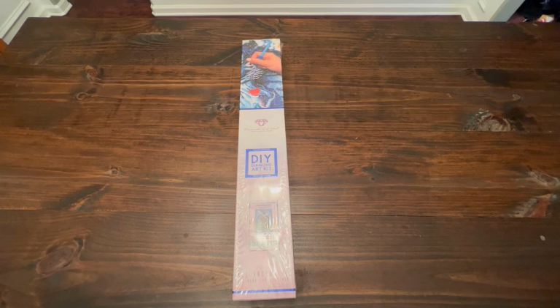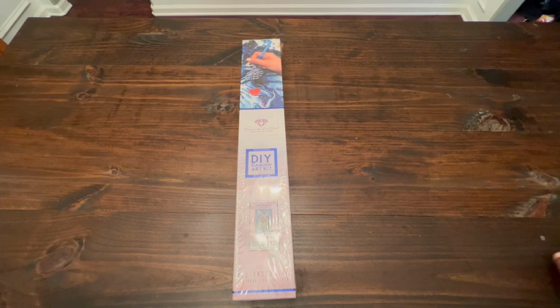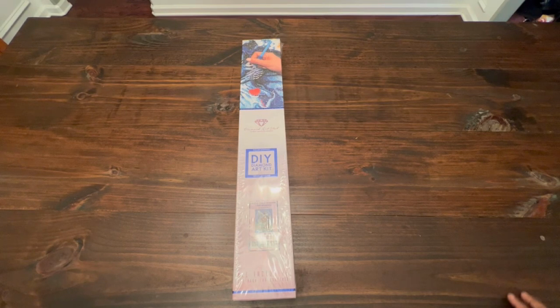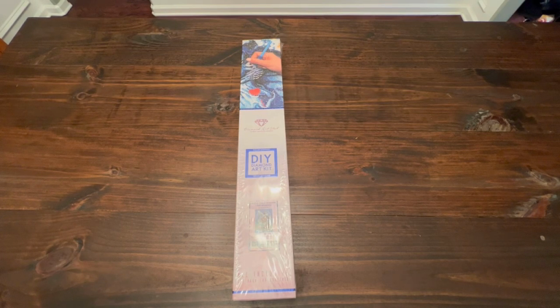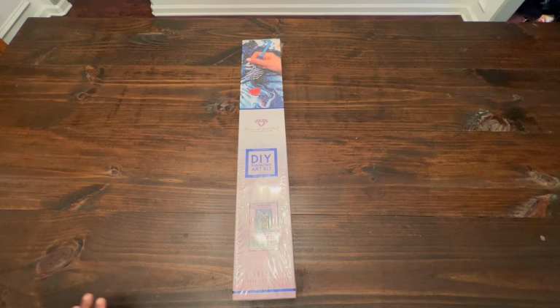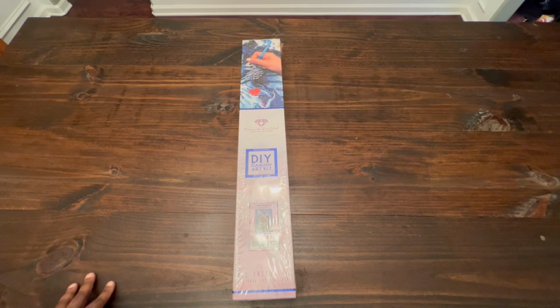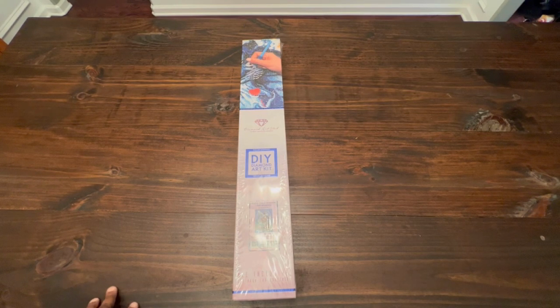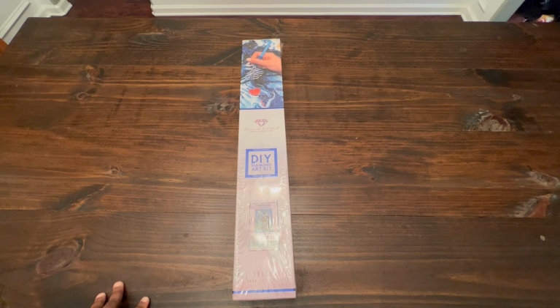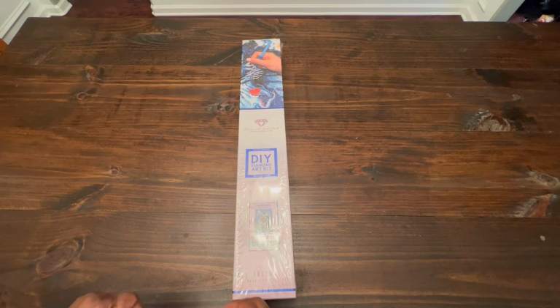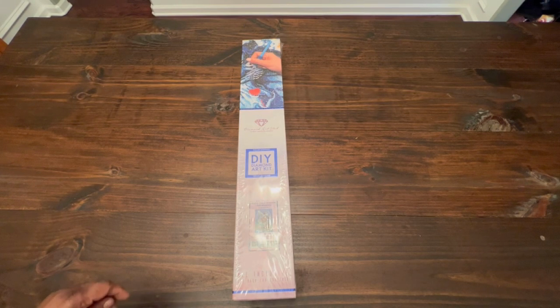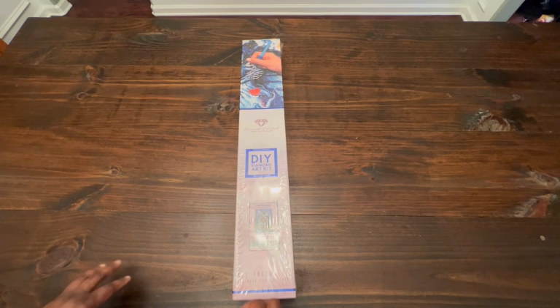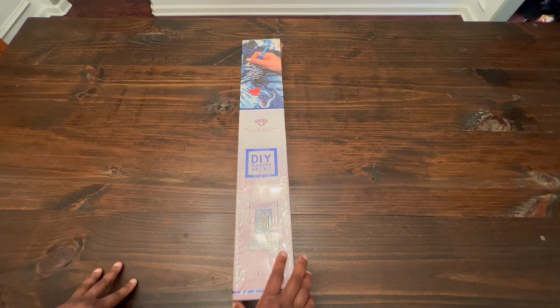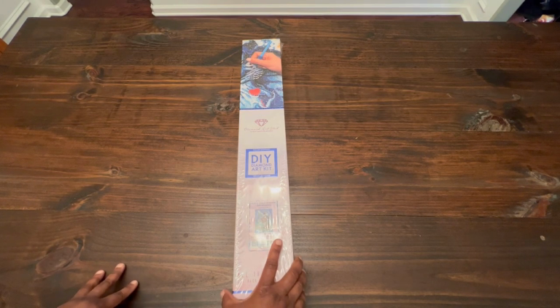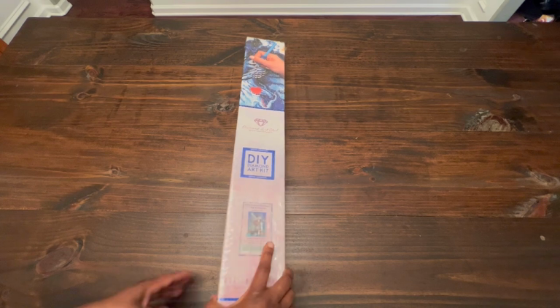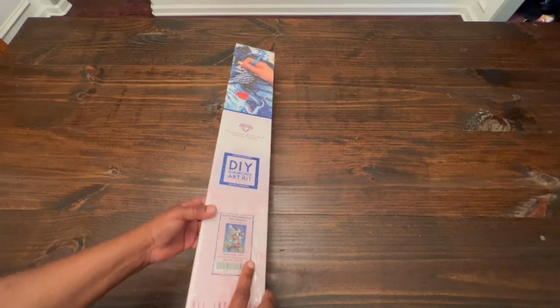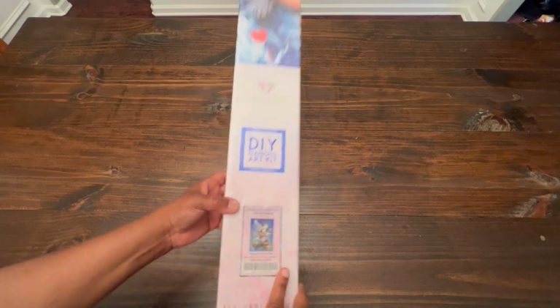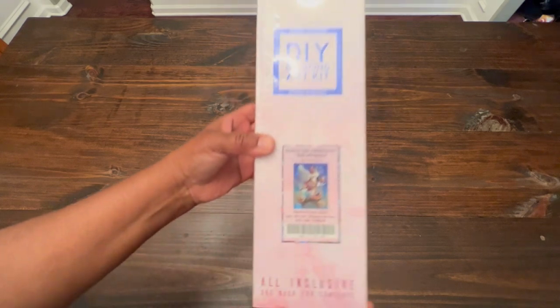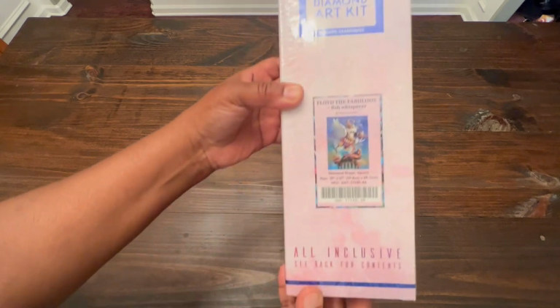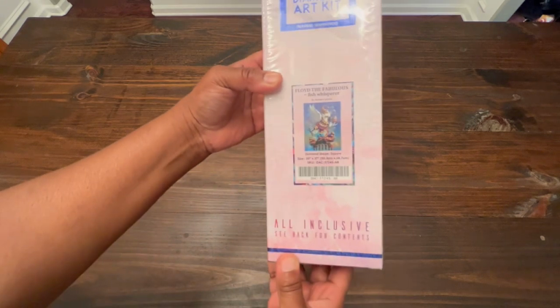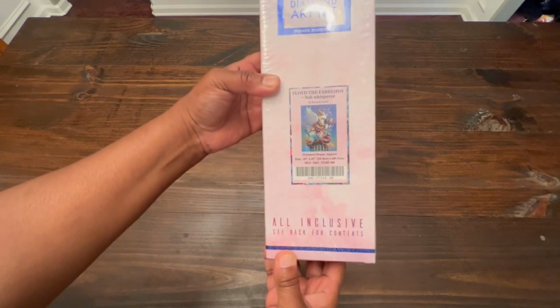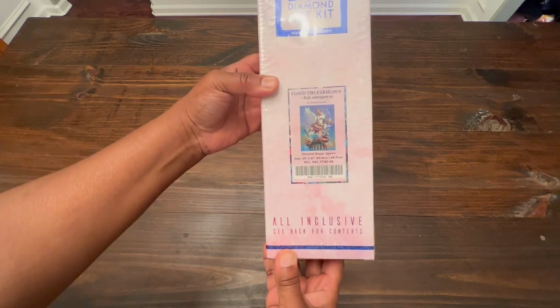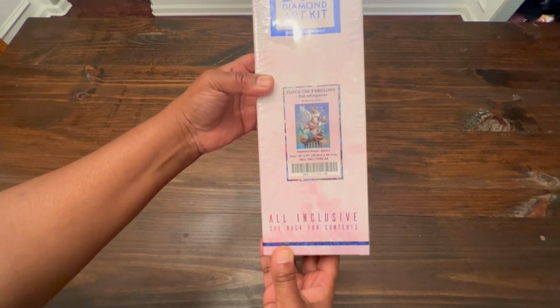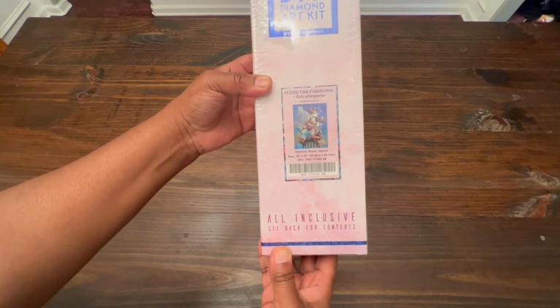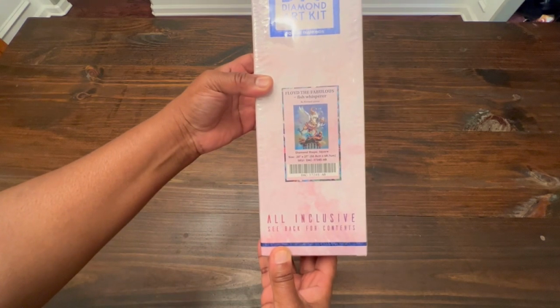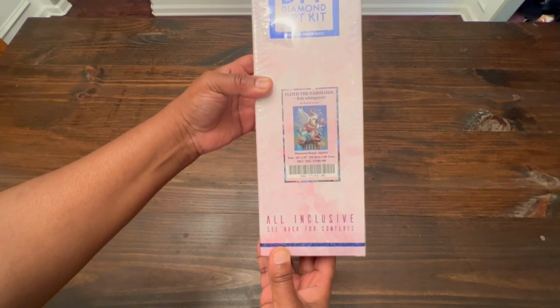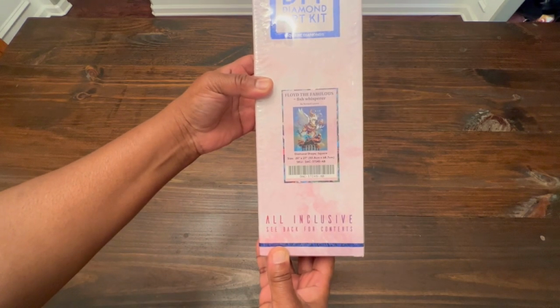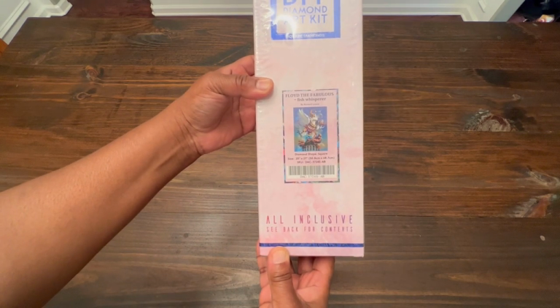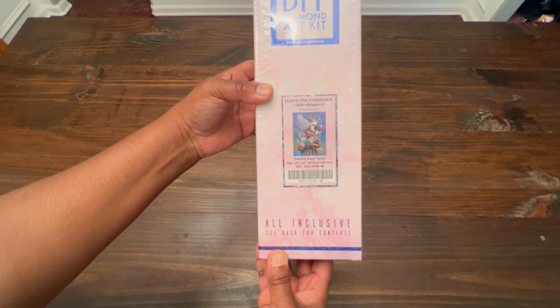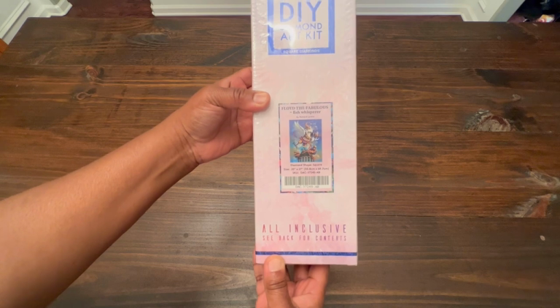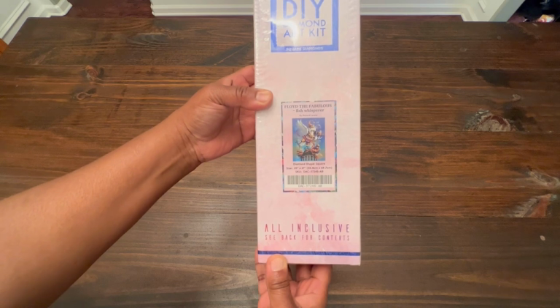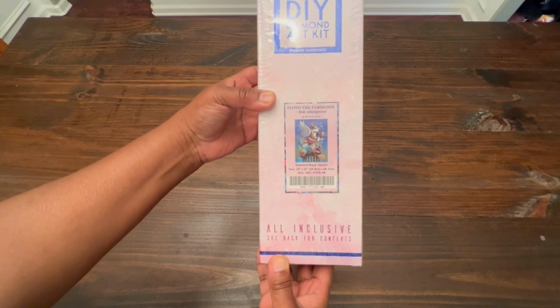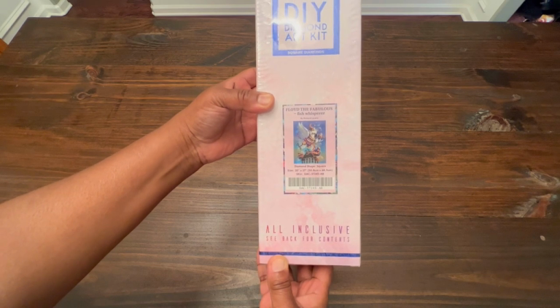Hello, welcome to Diamonds. I'm Shine with Ashanta. We're going to do an unboxing today of Floyd the Fabulous Fish Whisperer by Richard Lorenz.